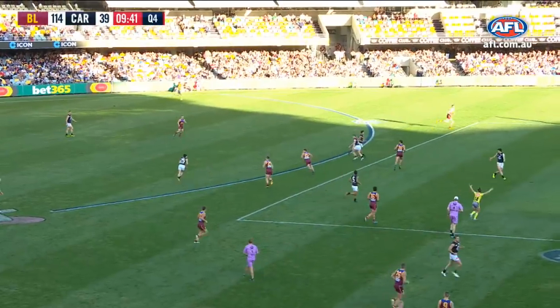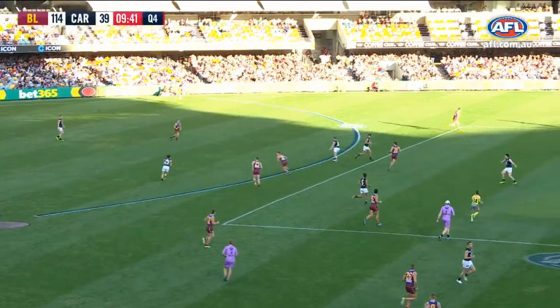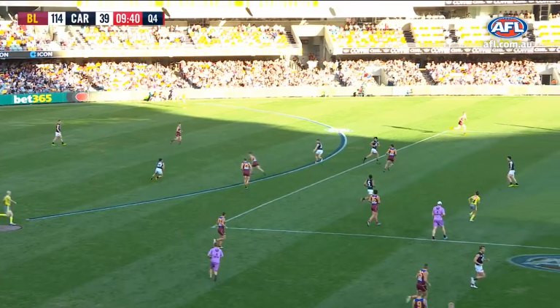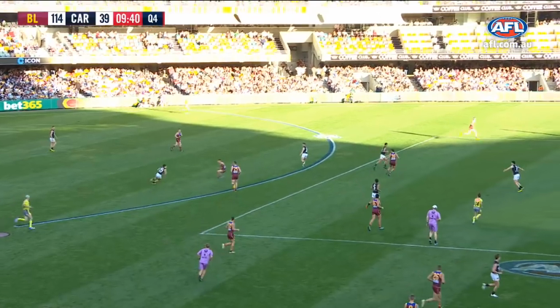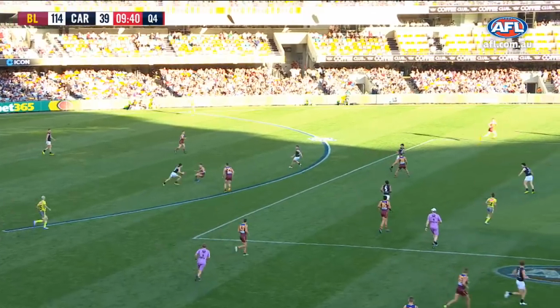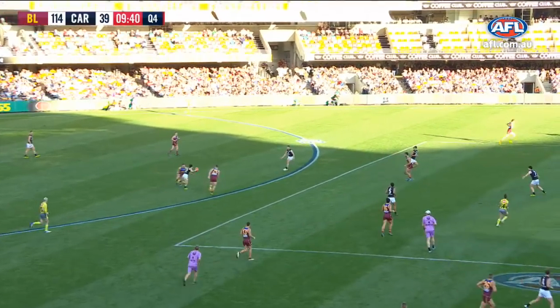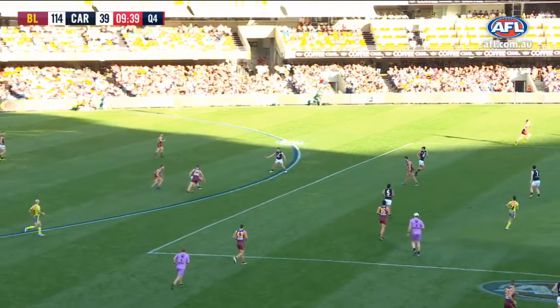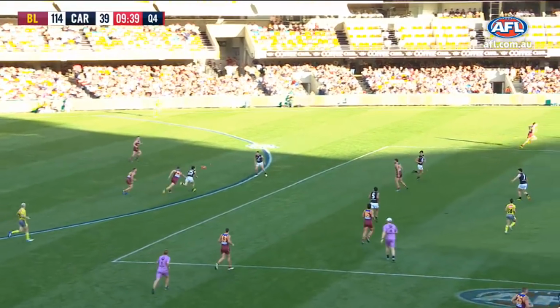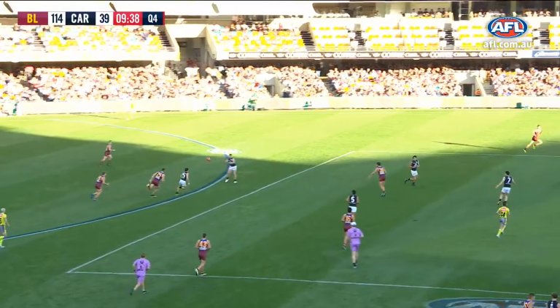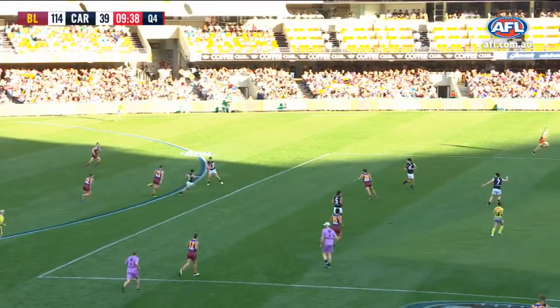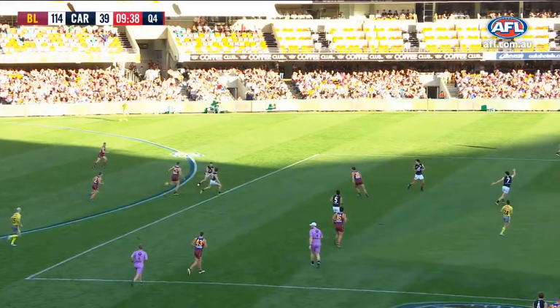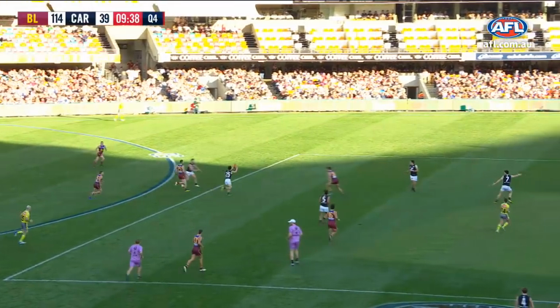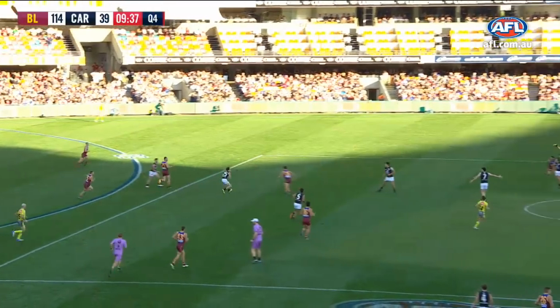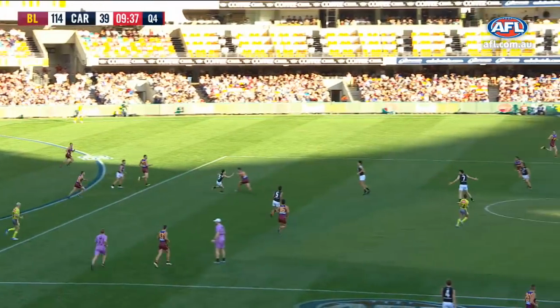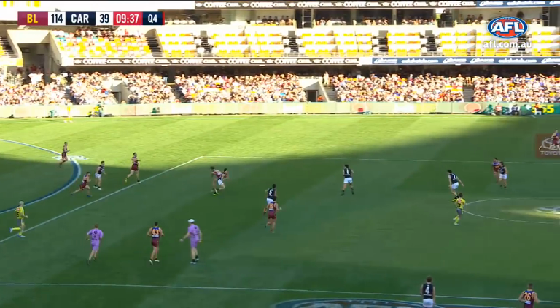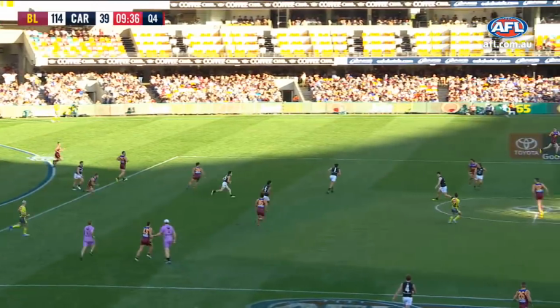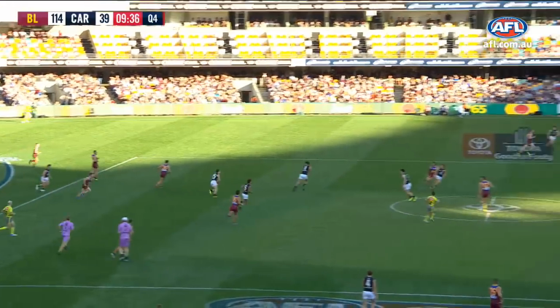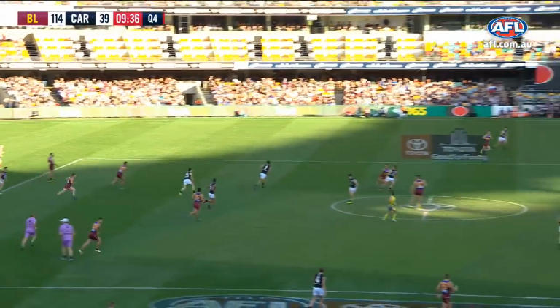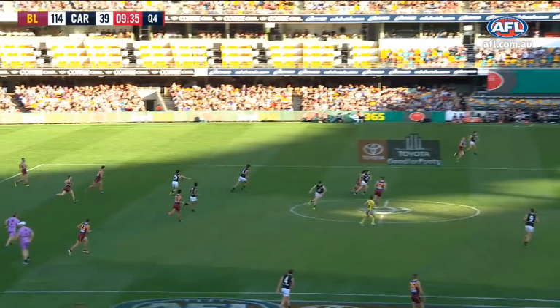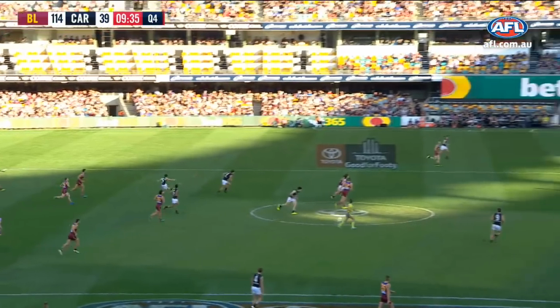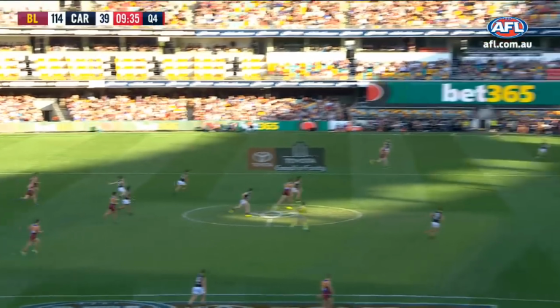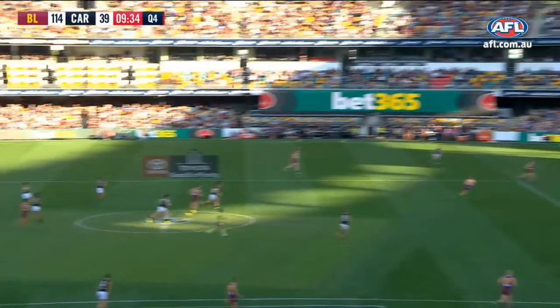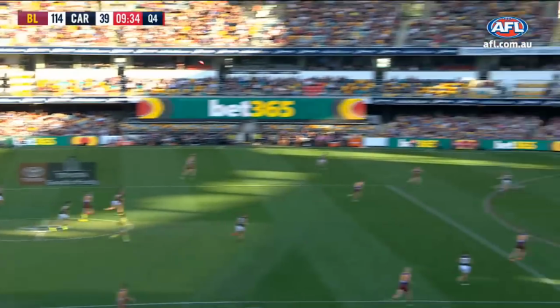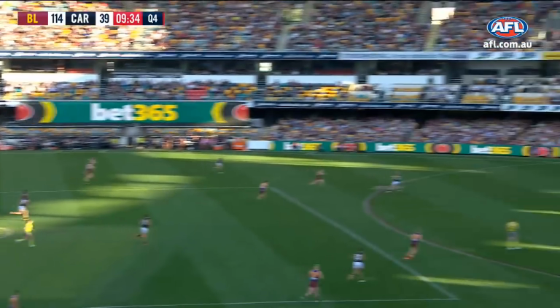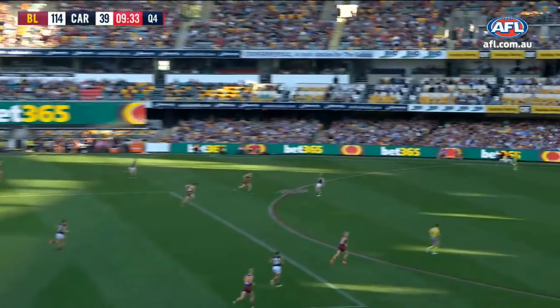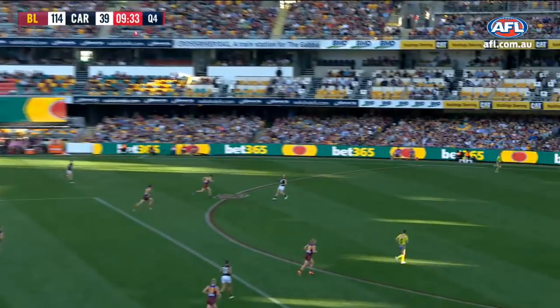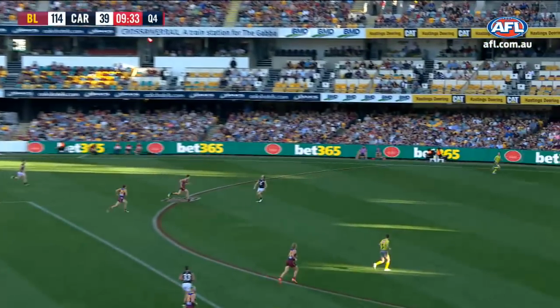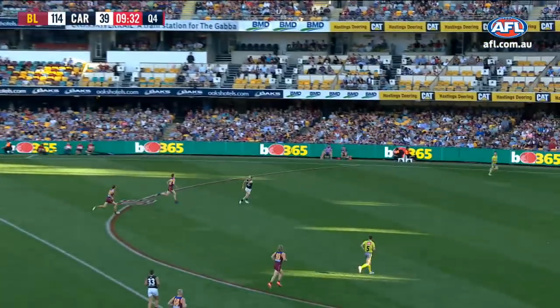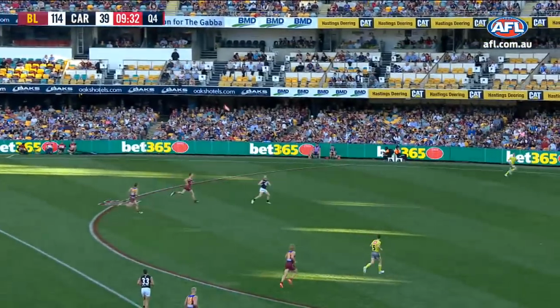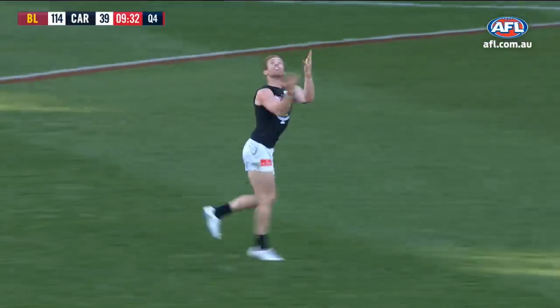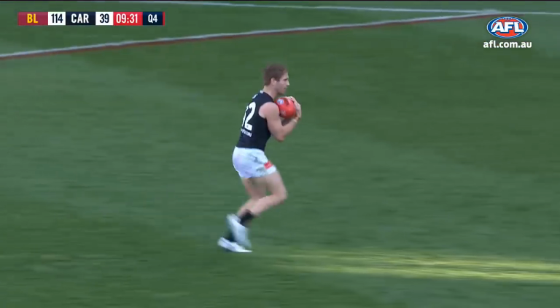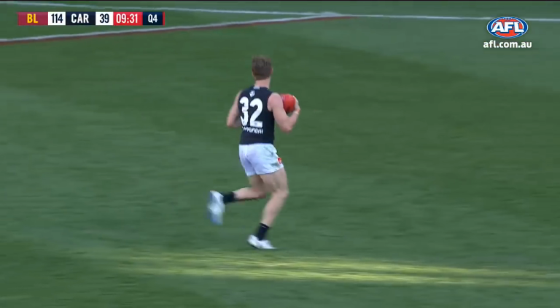Gets a call on the outer side from Marchbank. Ignored it initially. Now it's through the middle. Lovely — long left foot, penetrating kick. Graham.